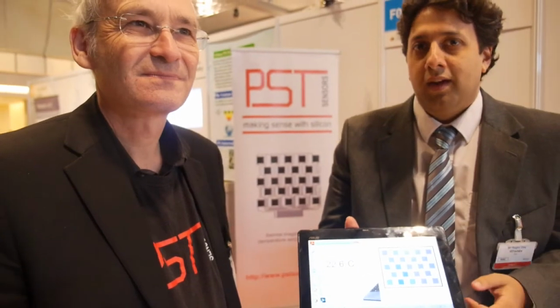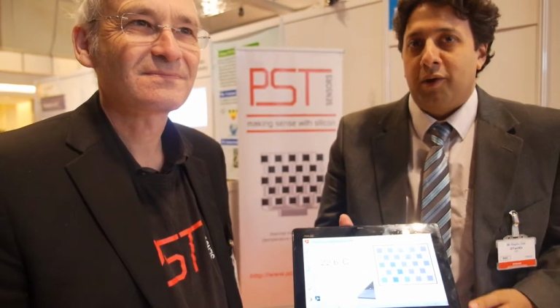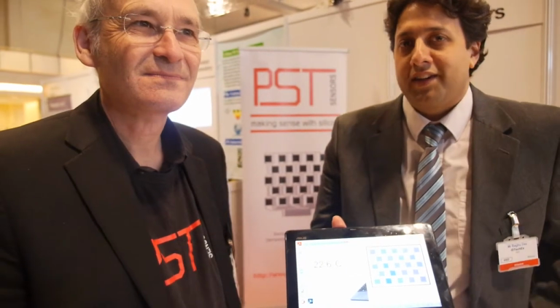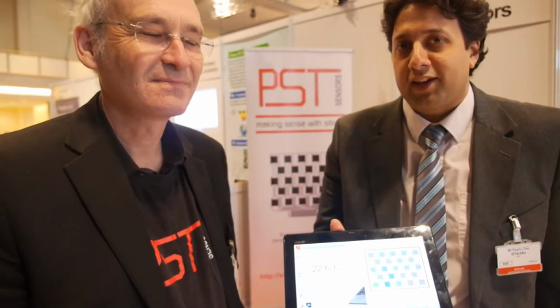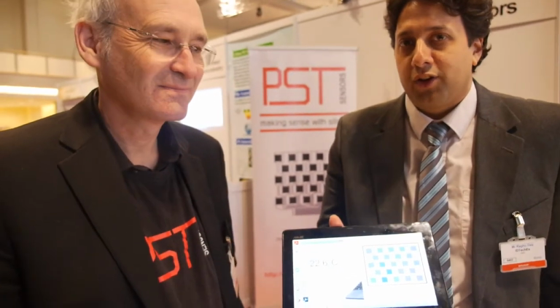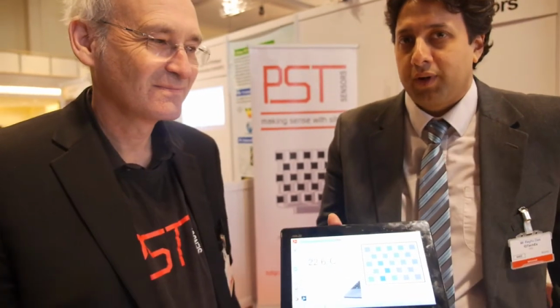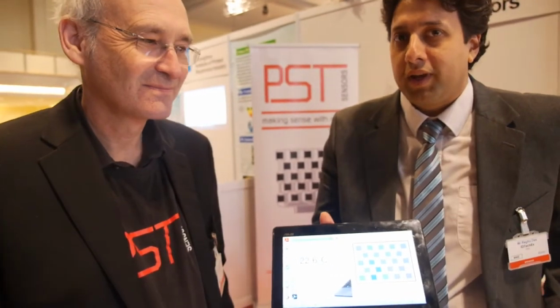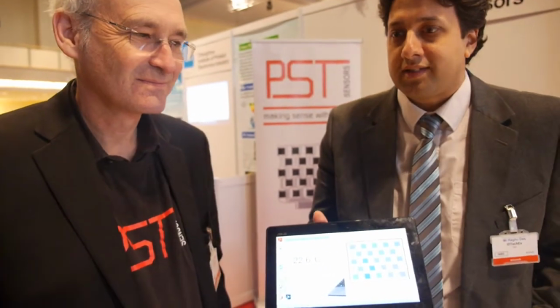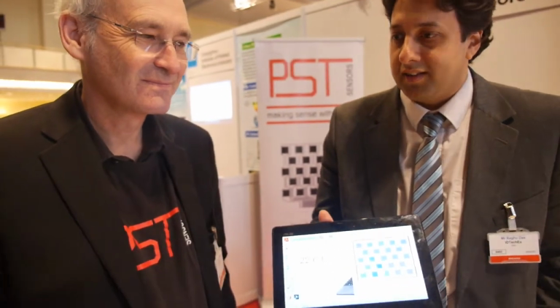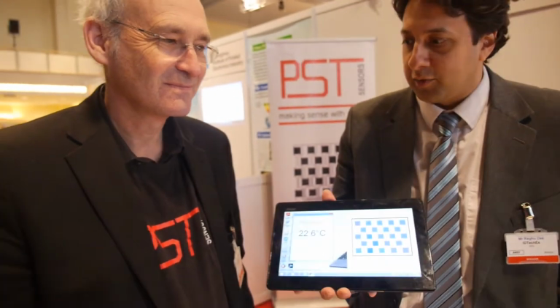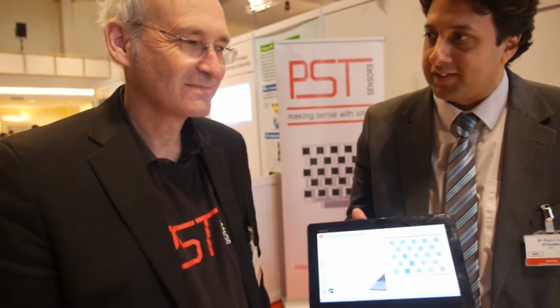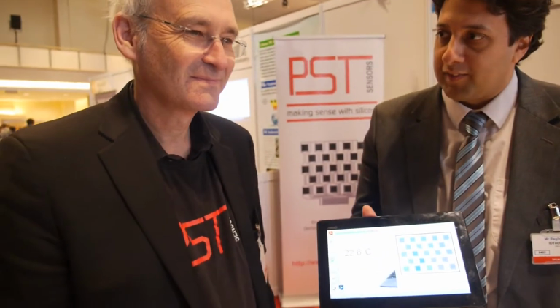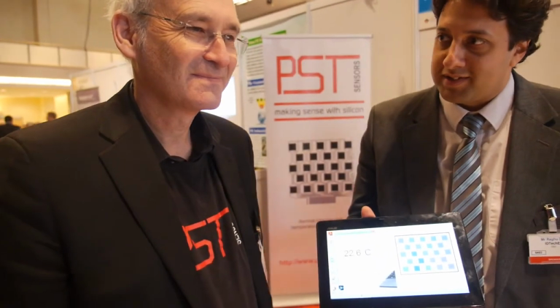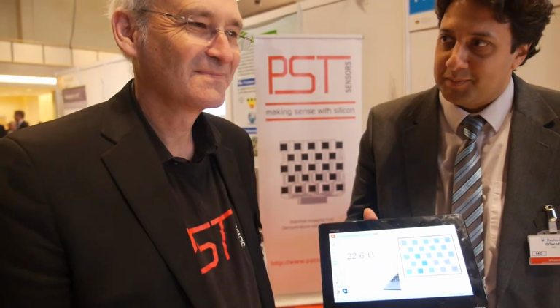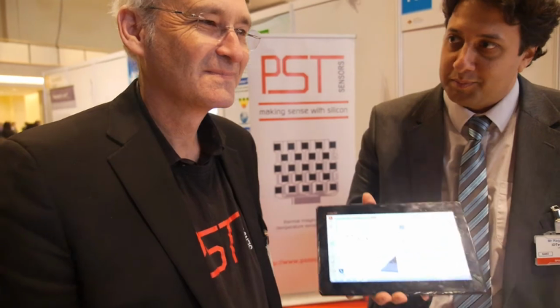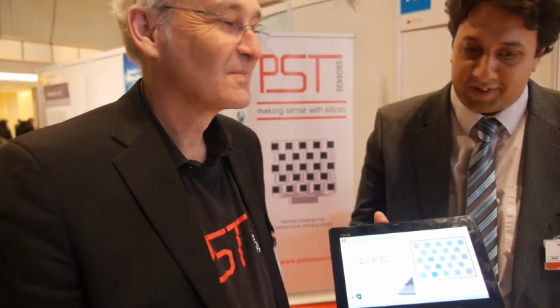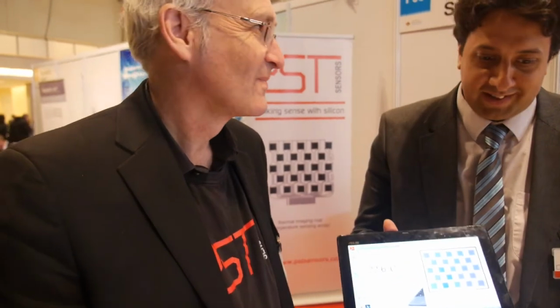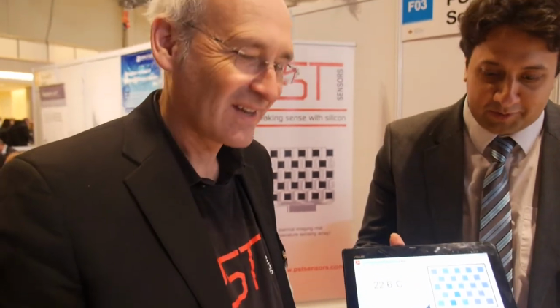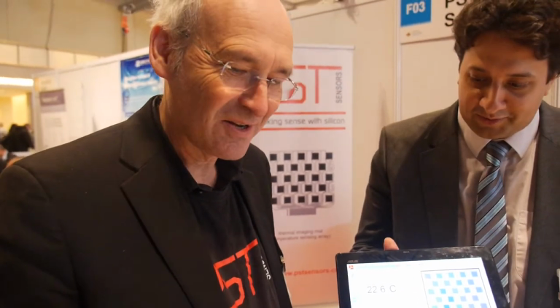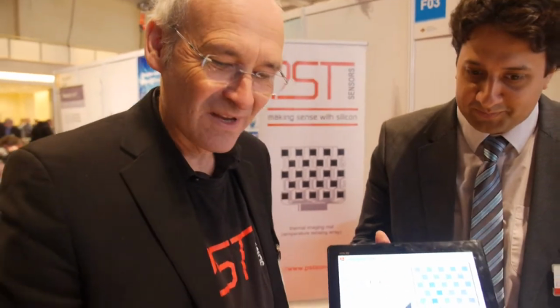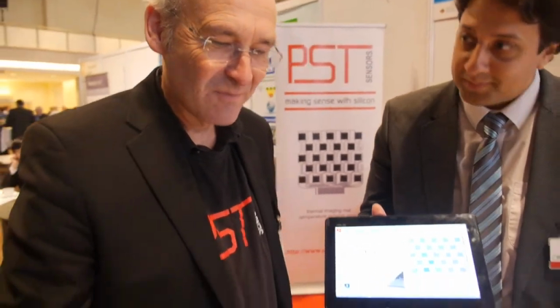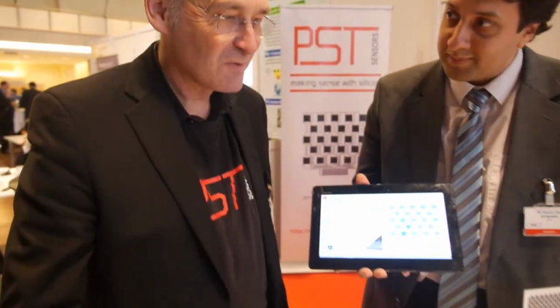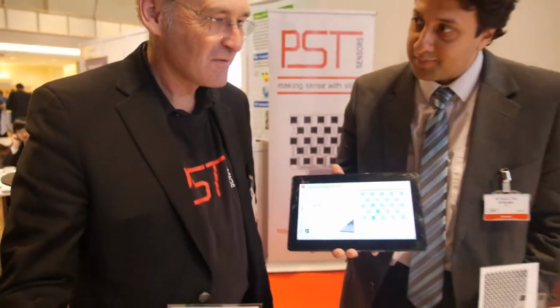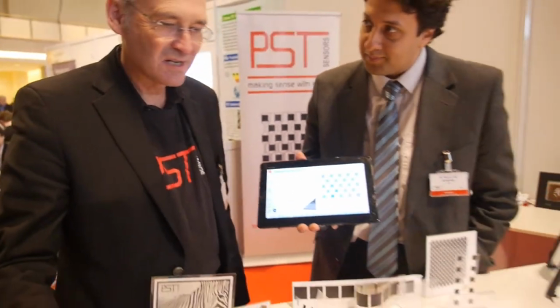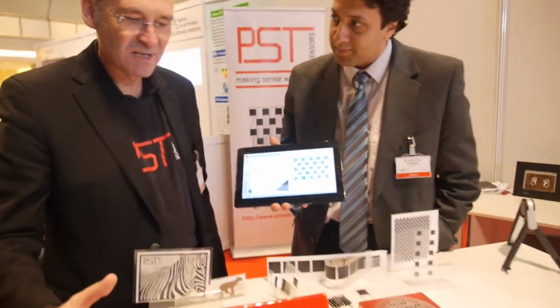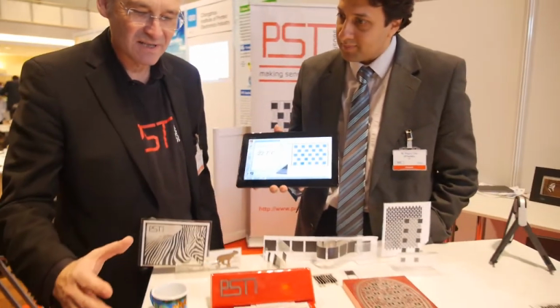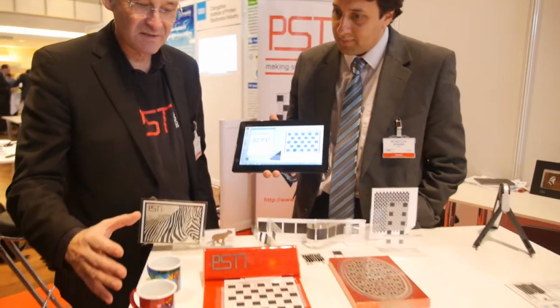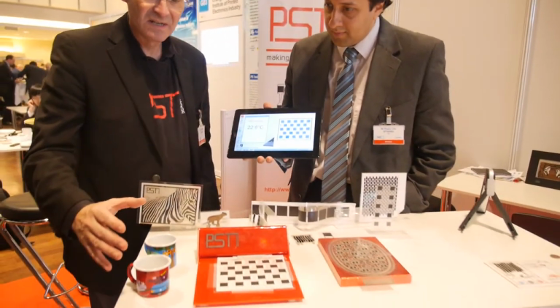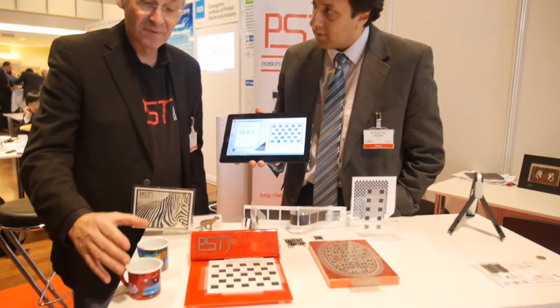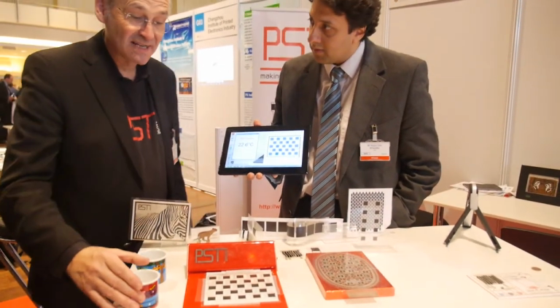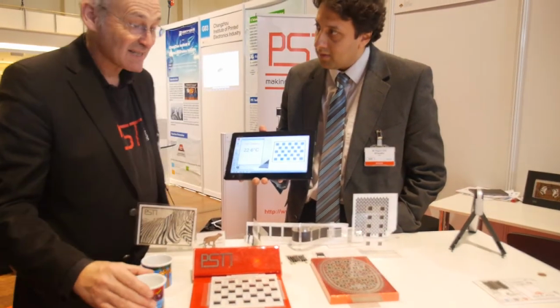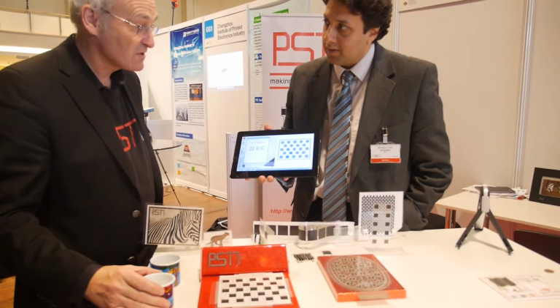We're here at the ID TechX show with PST. This is Professor David Britton. David, tell us what you're up to. Well, what we have is a printable silicon temperature sensing technology.